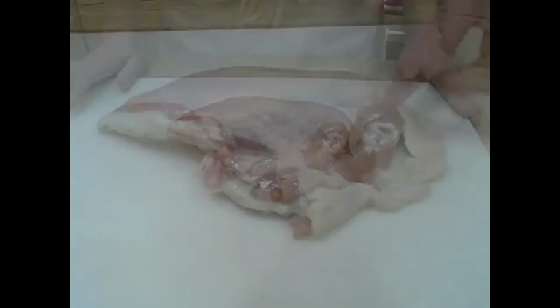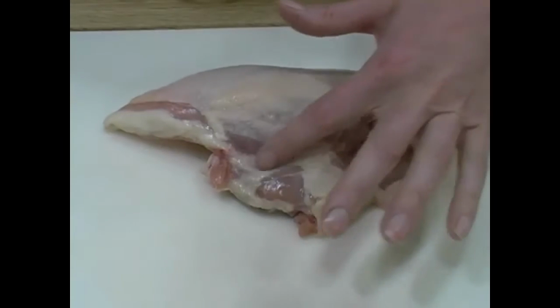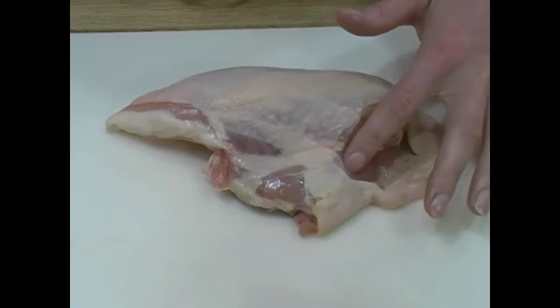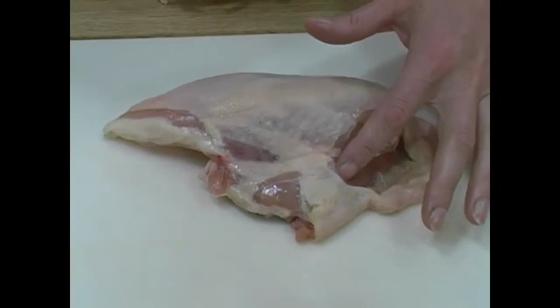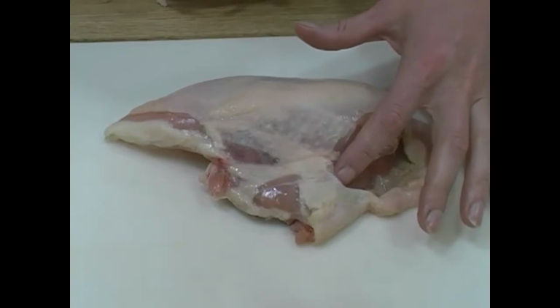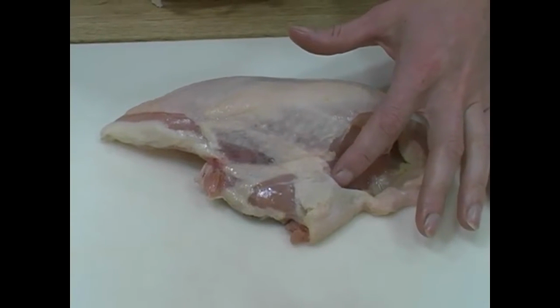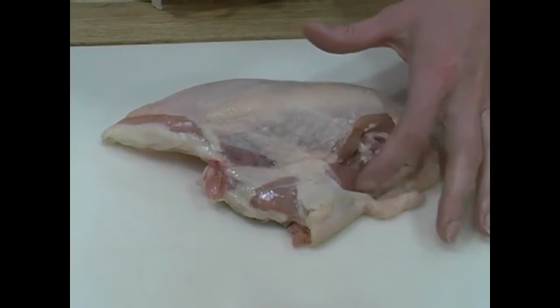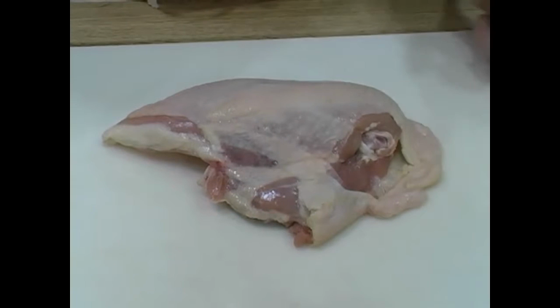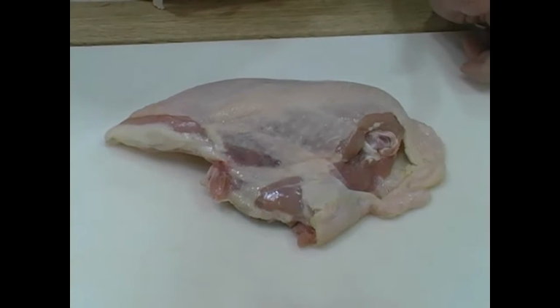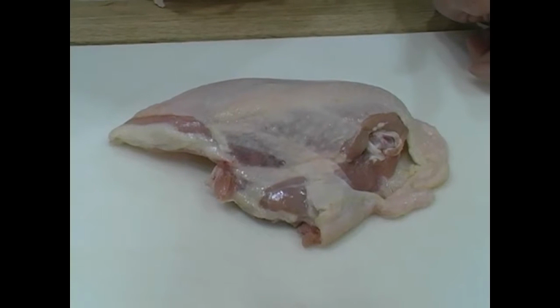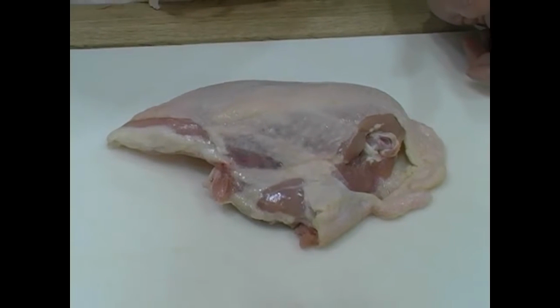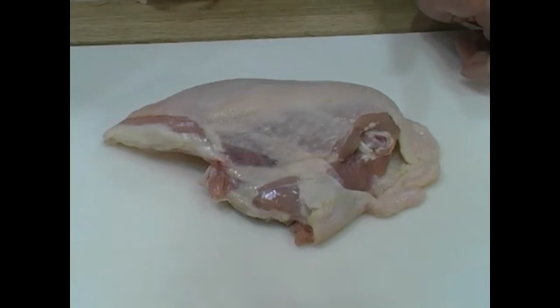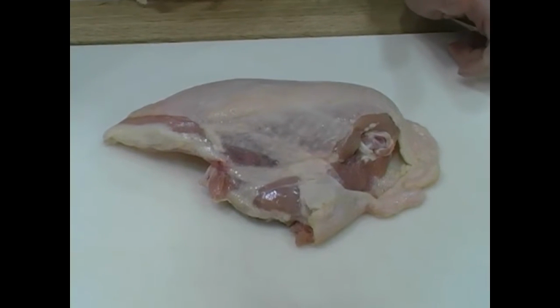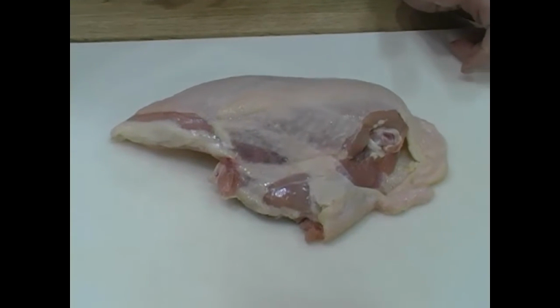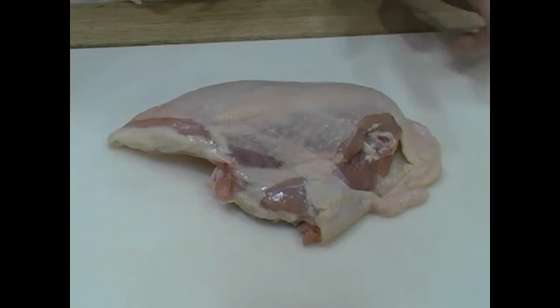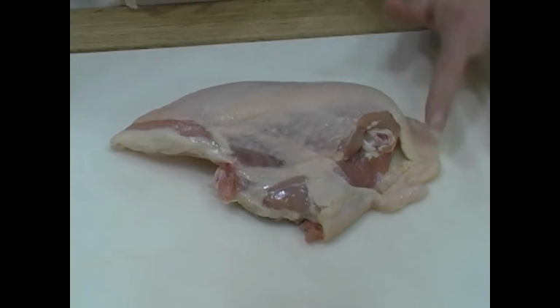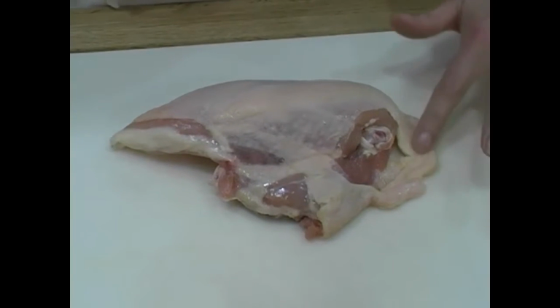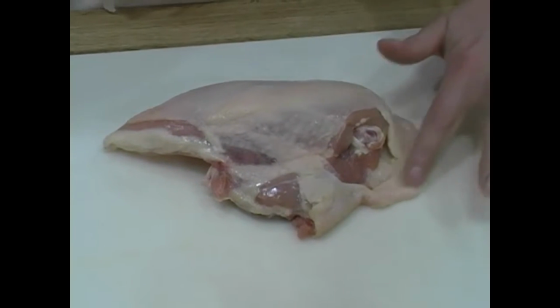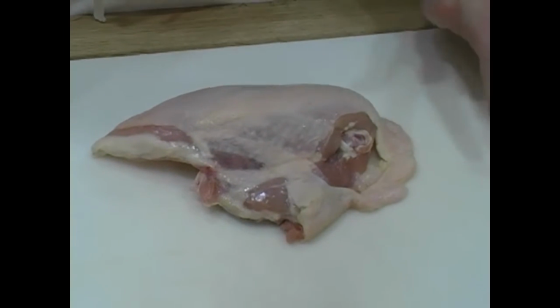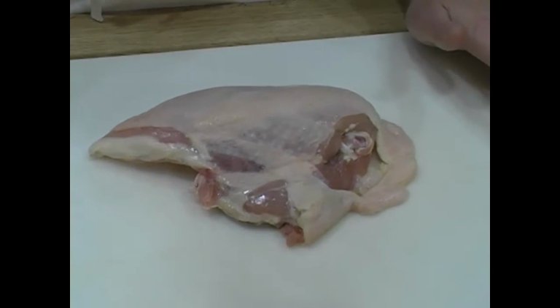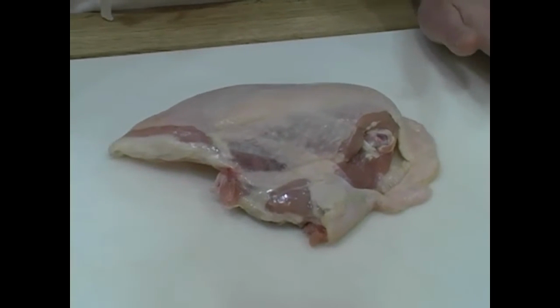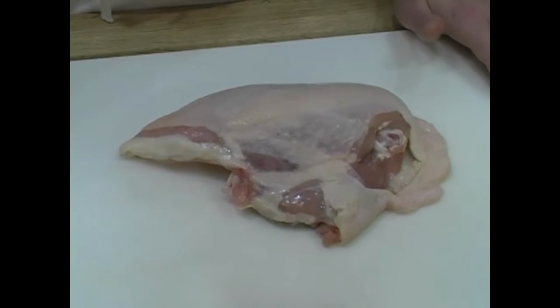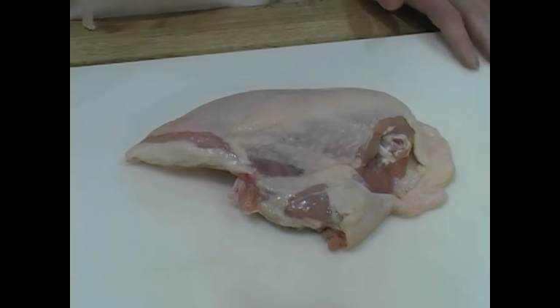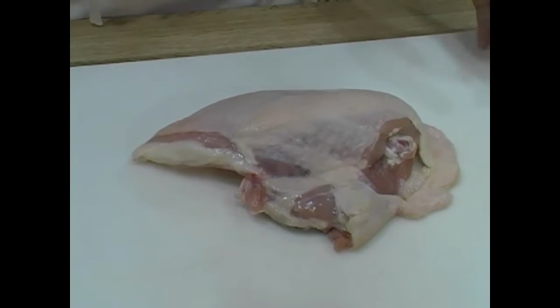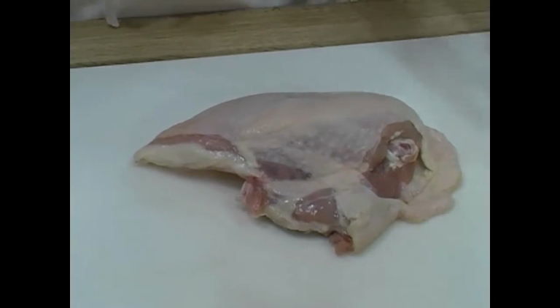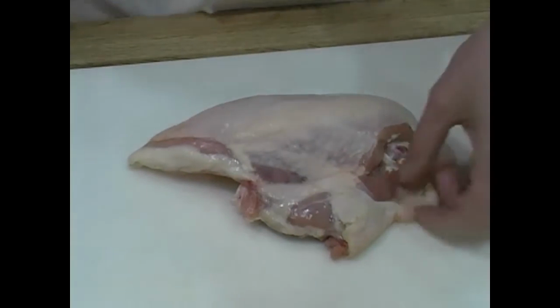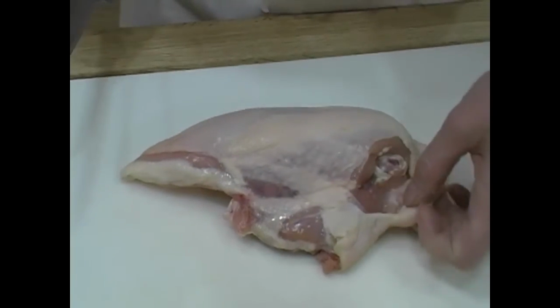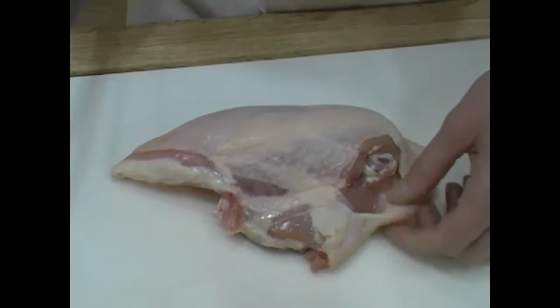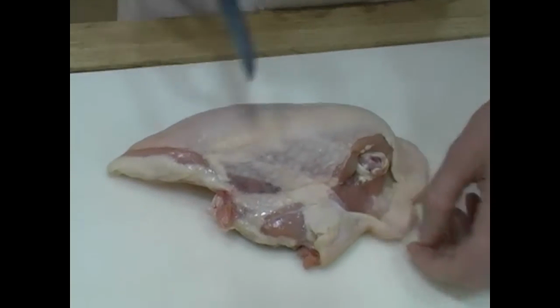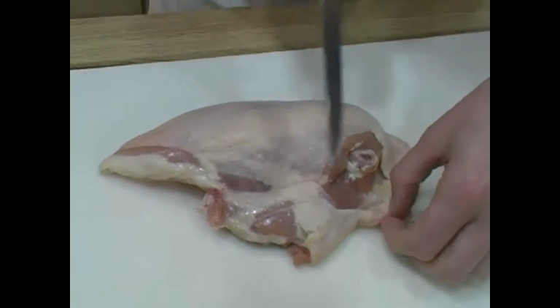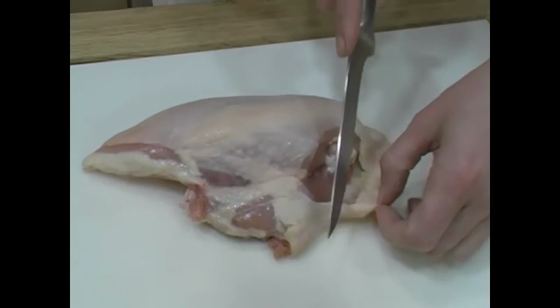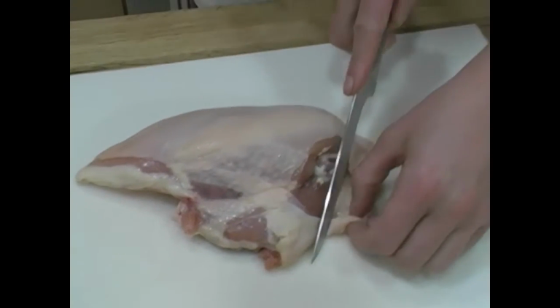This split chicken breast has a little bit of the rib cage attached to it, which is pretty typical for this cut, and it usually has a little extra skin on it too. So in order to bone it out, the first thing I like to do is start by trimming the skin up a little bit.